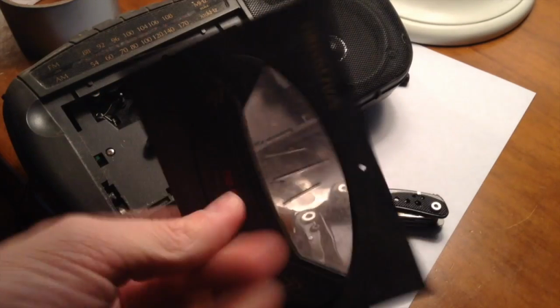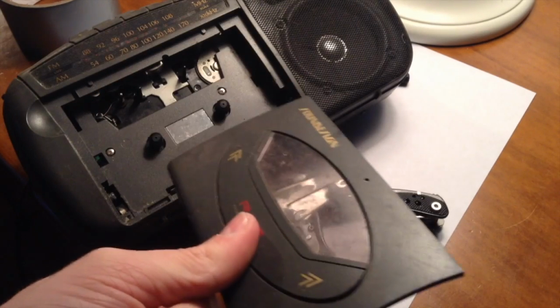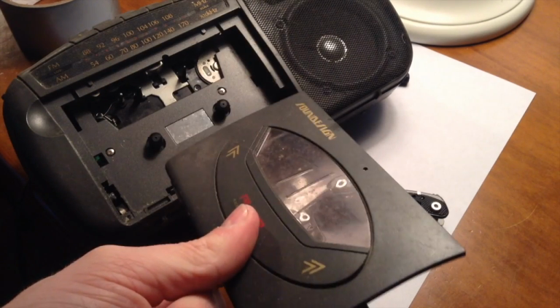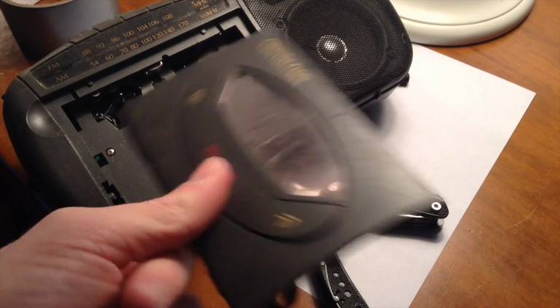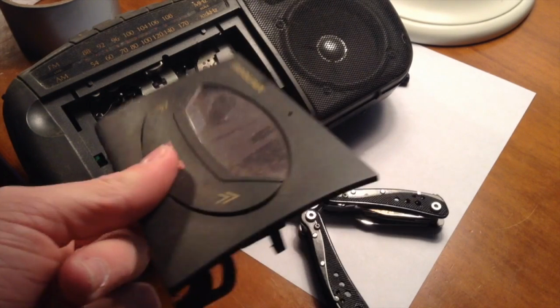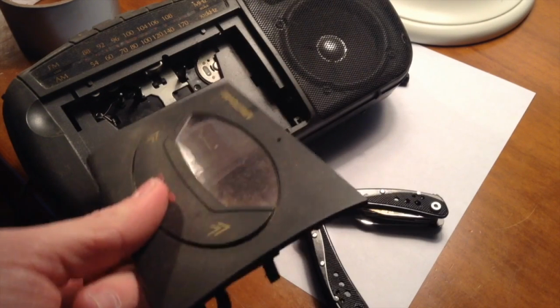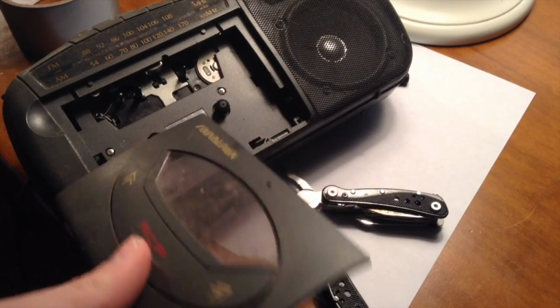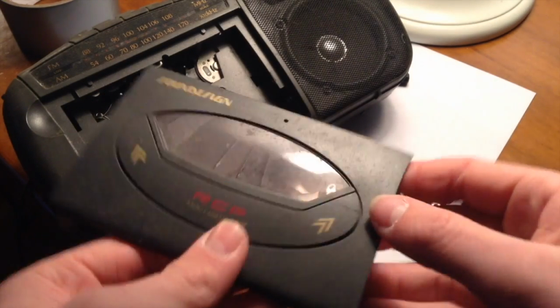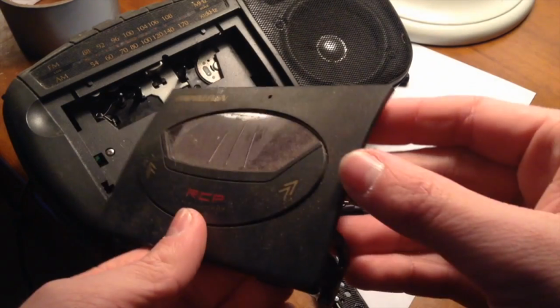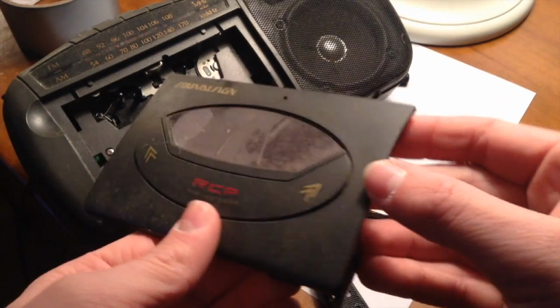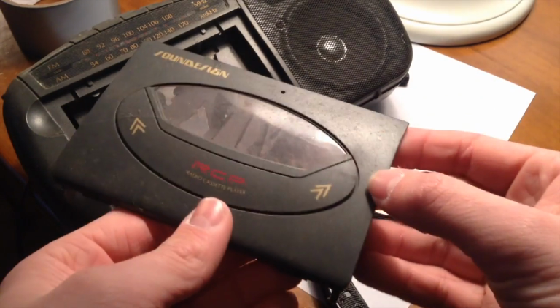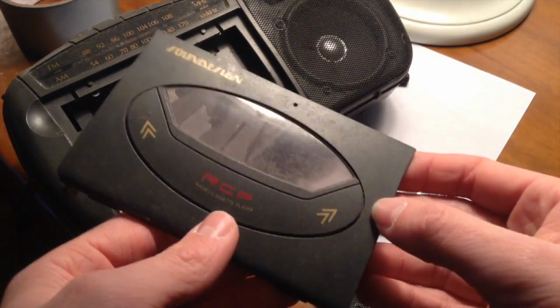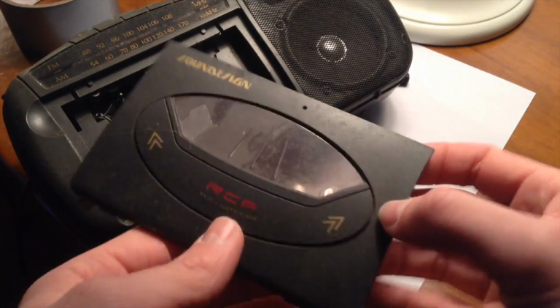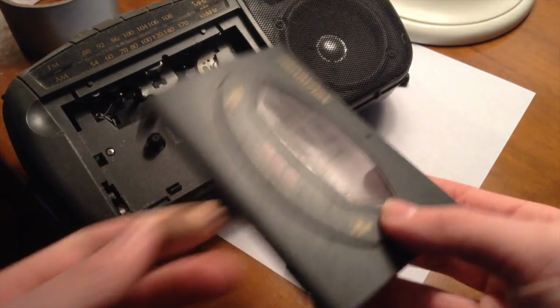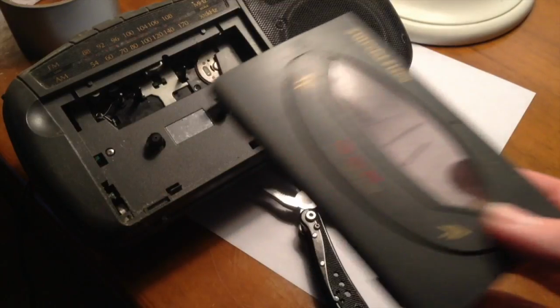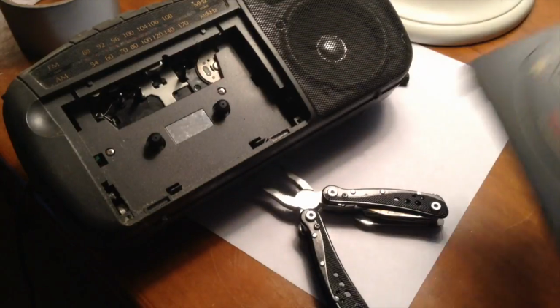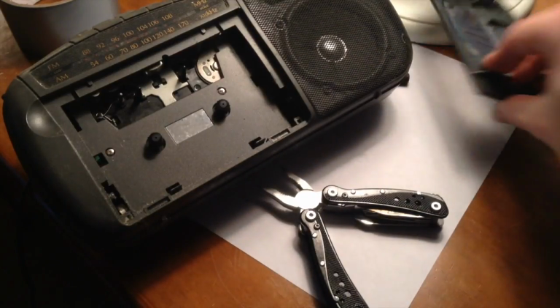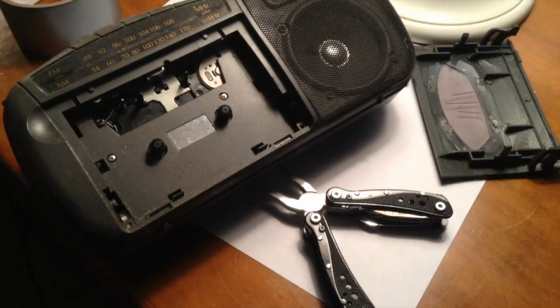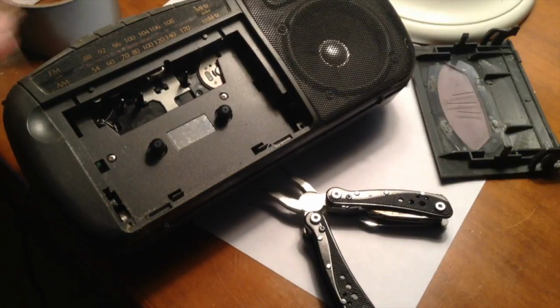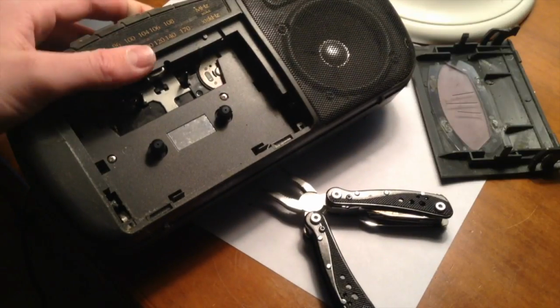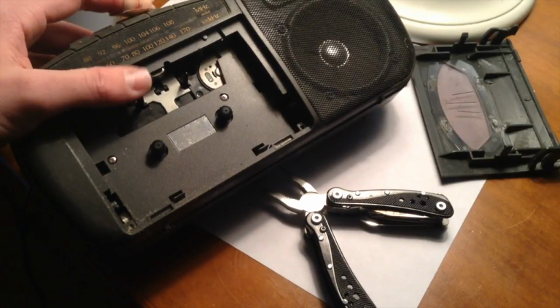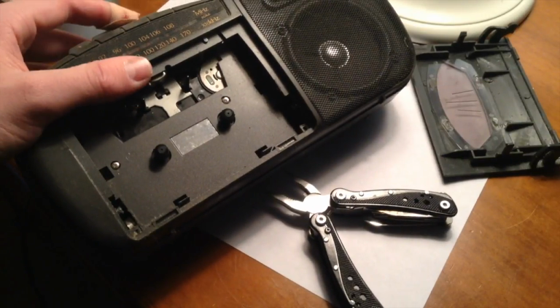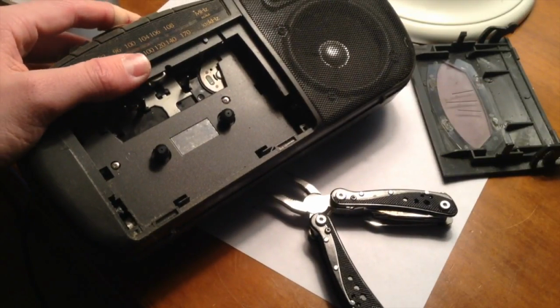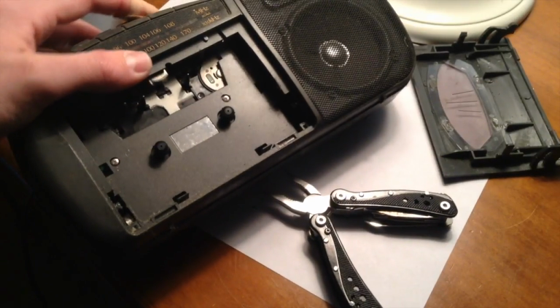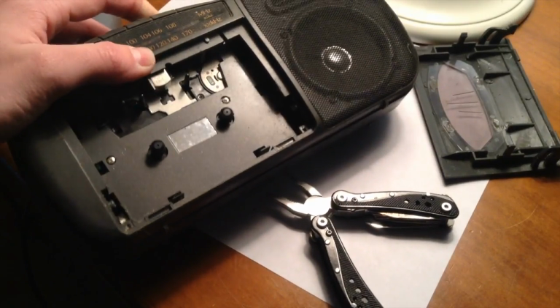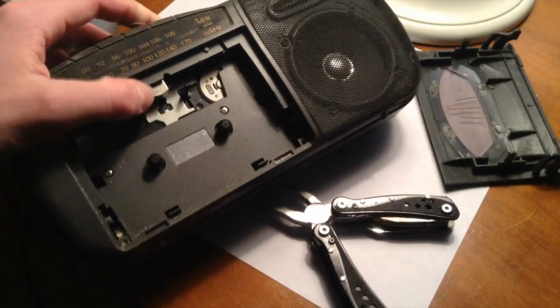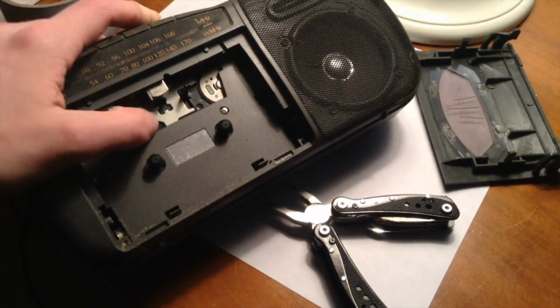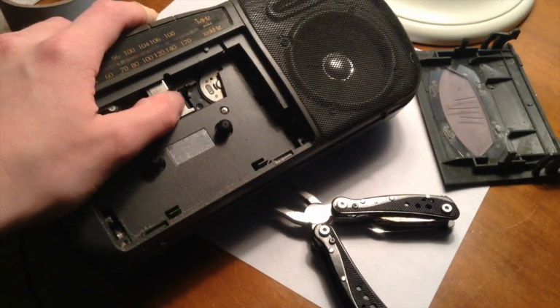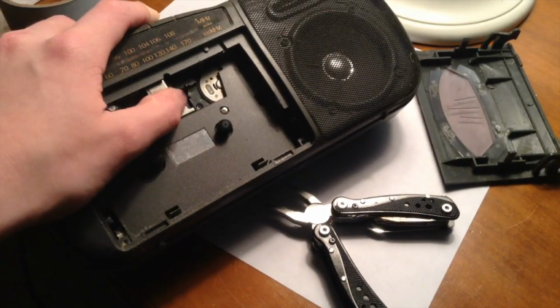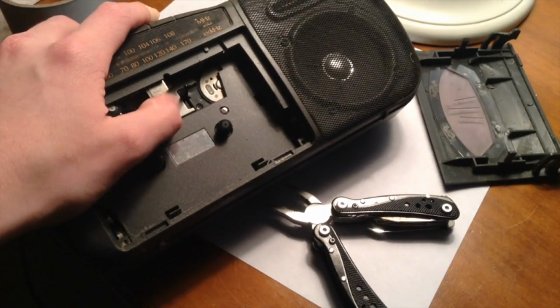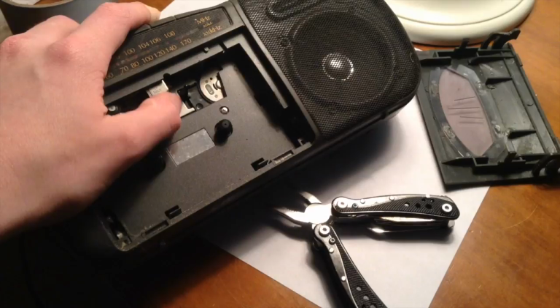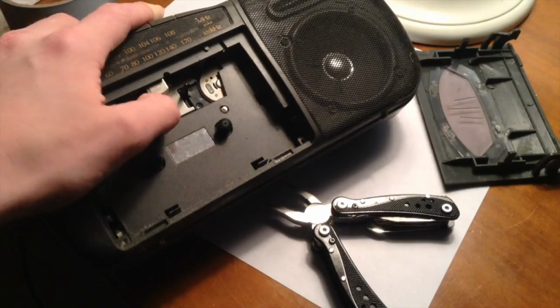So first, remove the panel covering your tape. Usually it's pop-off, but if you do break it, it's not a huge deal anyway. Next, with it unplugged, hit the play button so you can move down the tape reader.